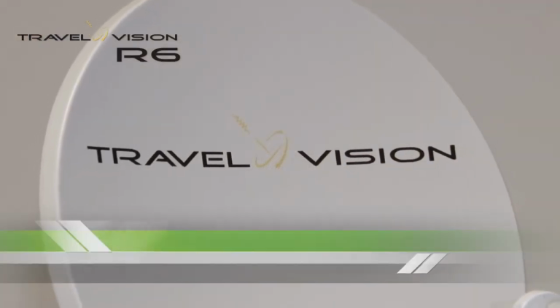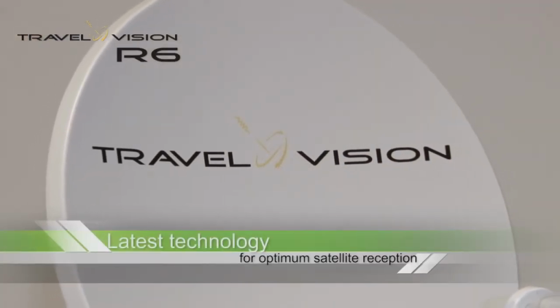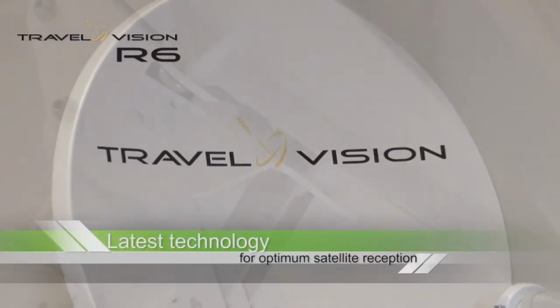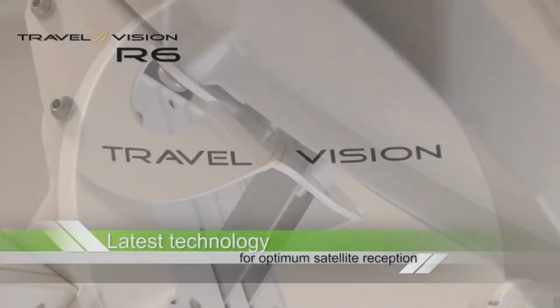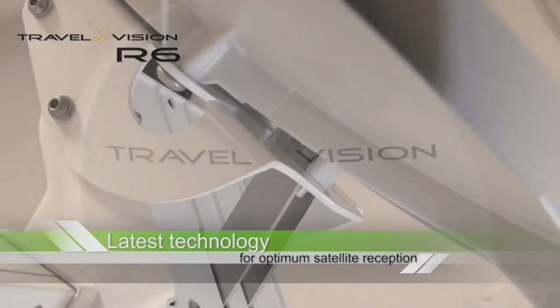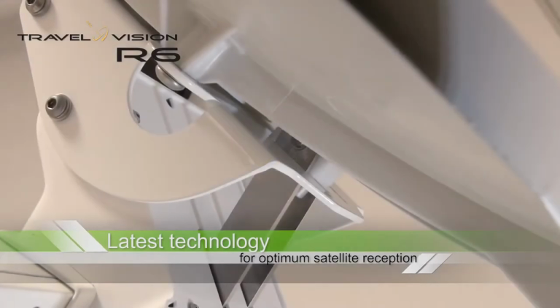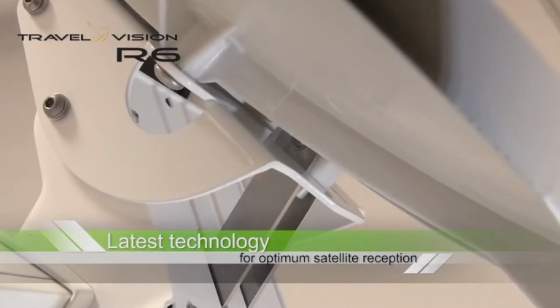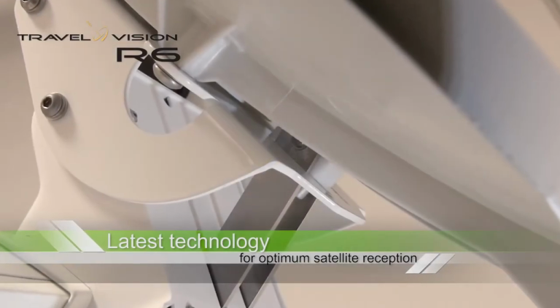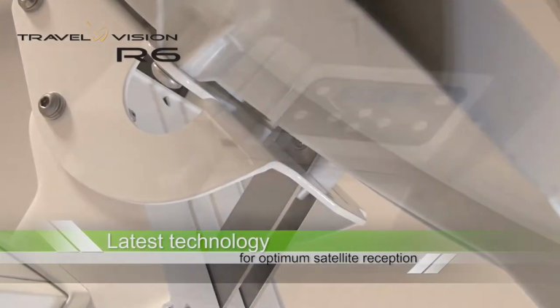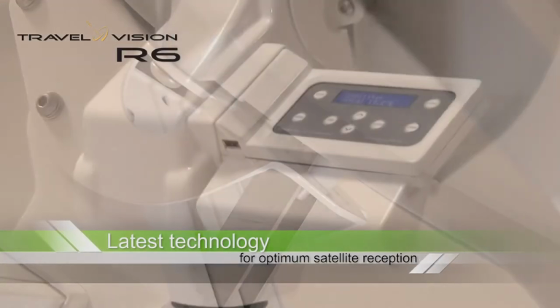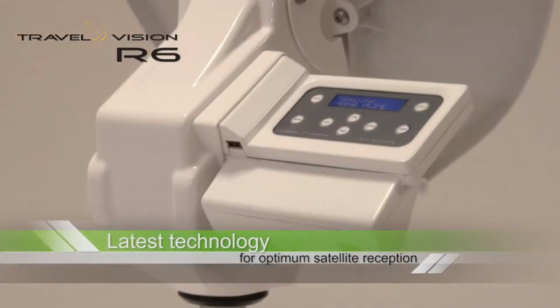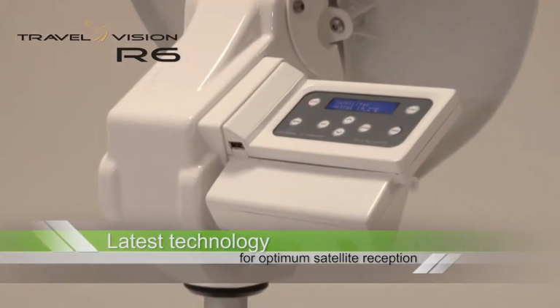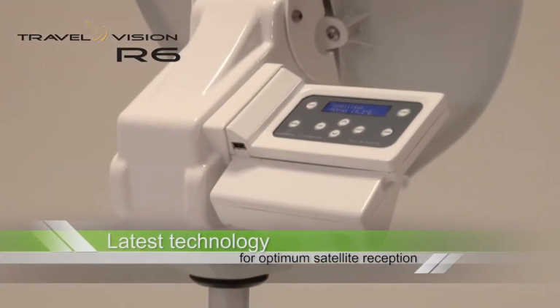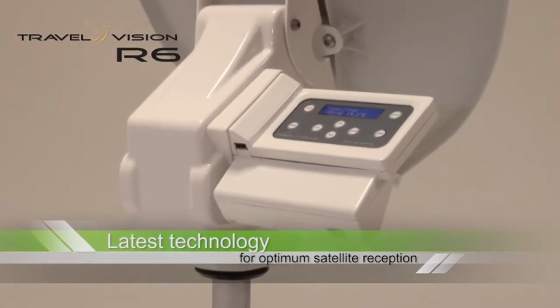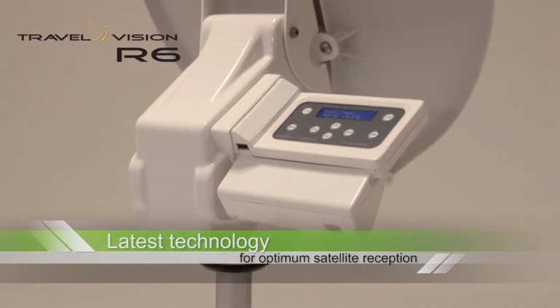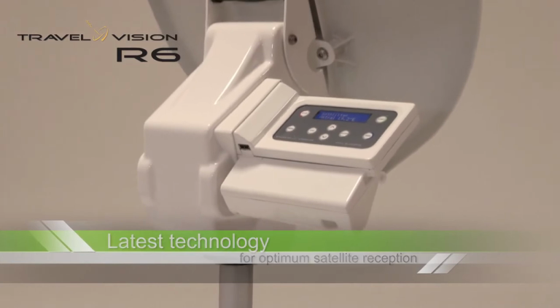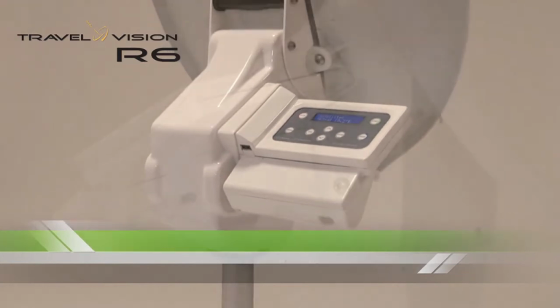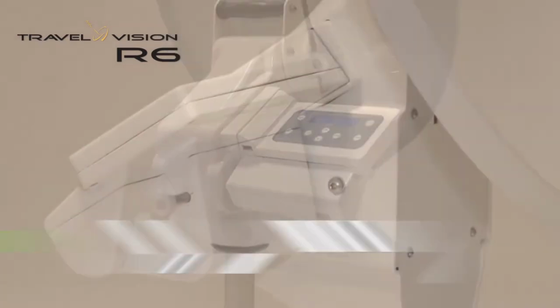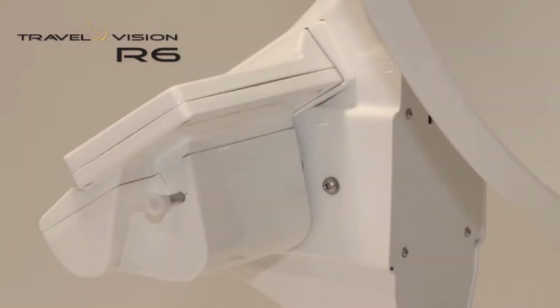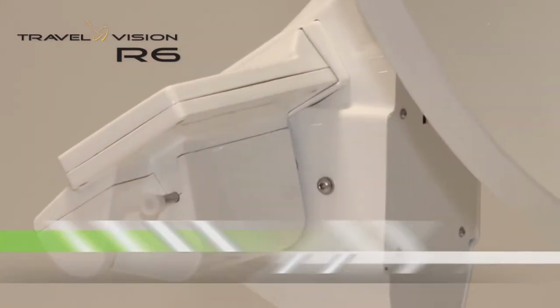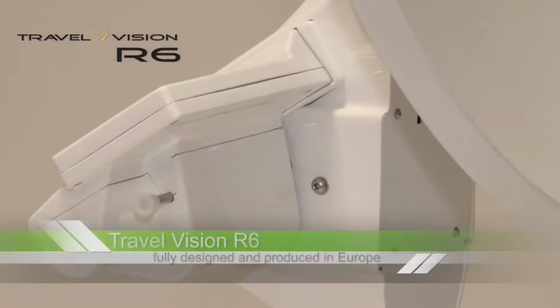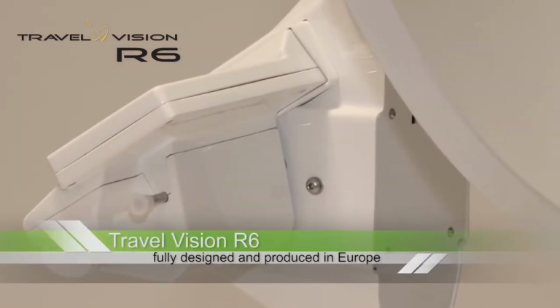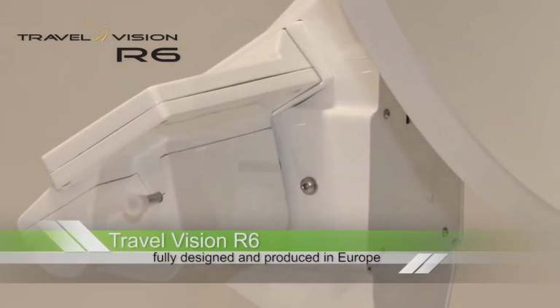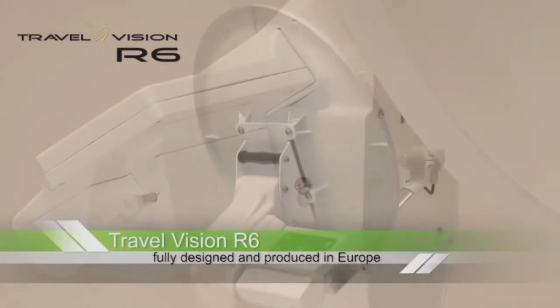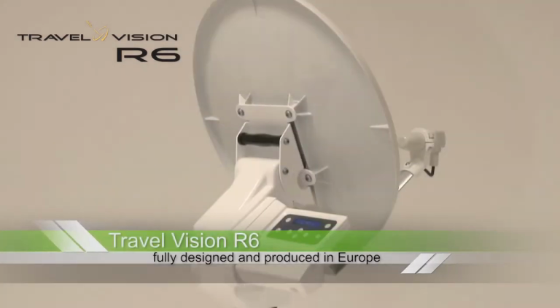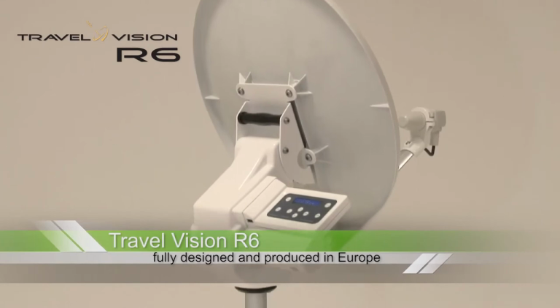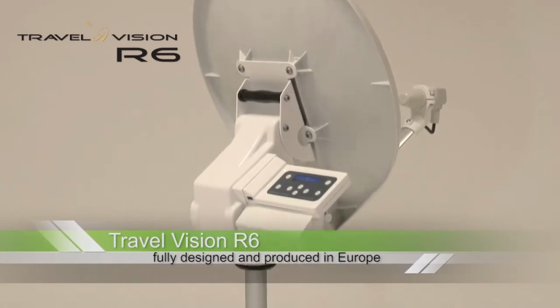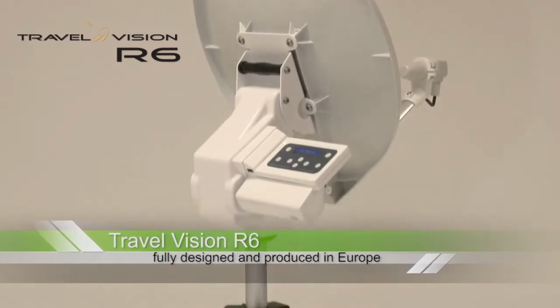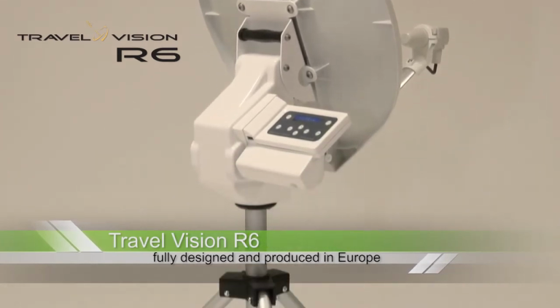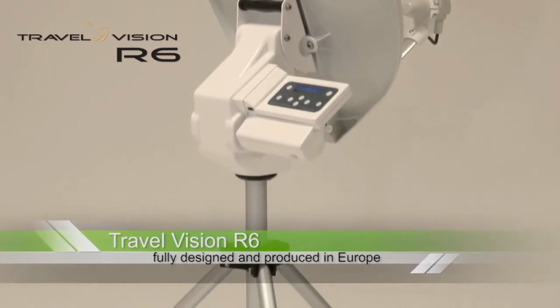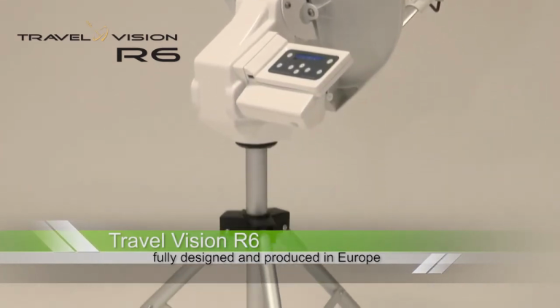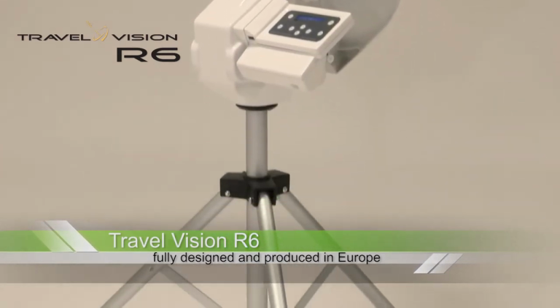The system is equipped with the very latest technology in satellite recognition and offers you perfect reception in HD quality. The TravelVision R6 has been fully developed and produced in Europe and guarantees quality and durability.